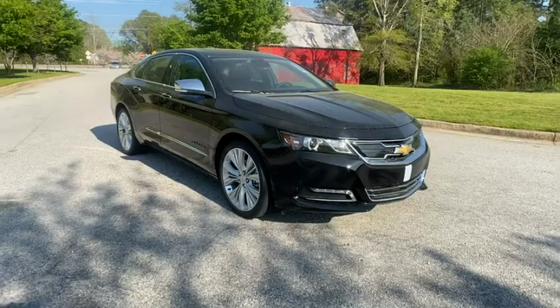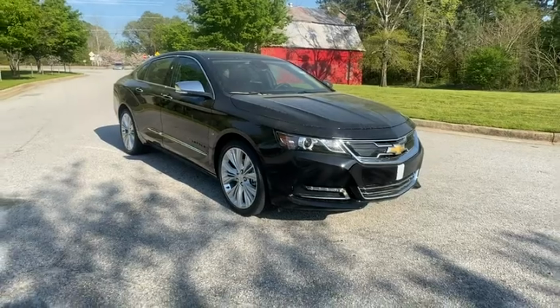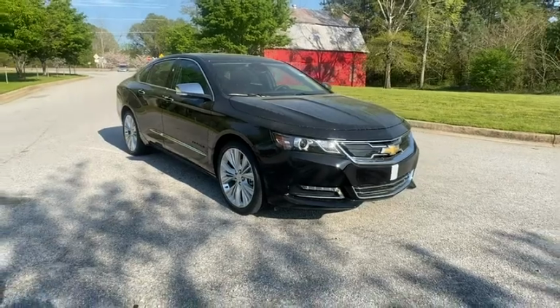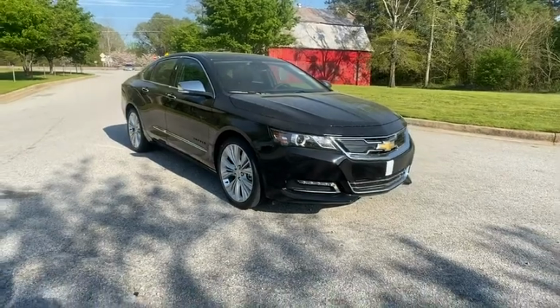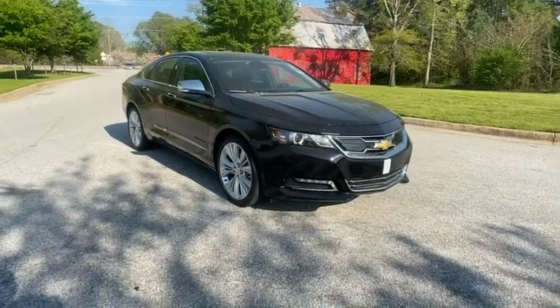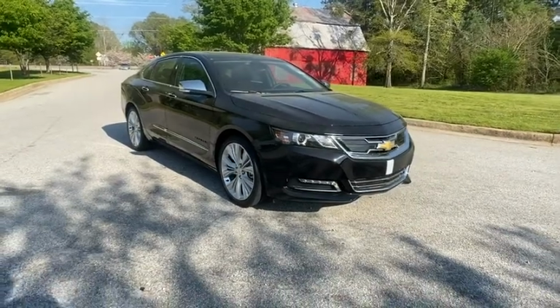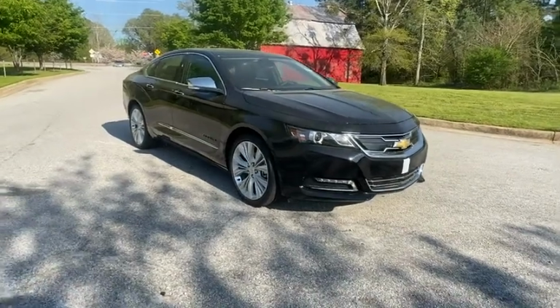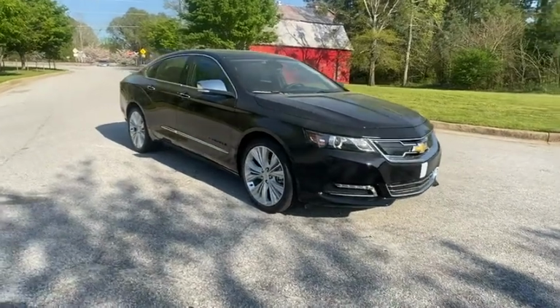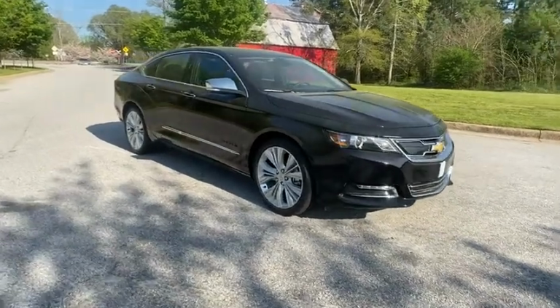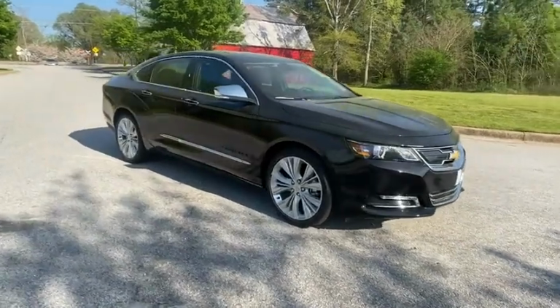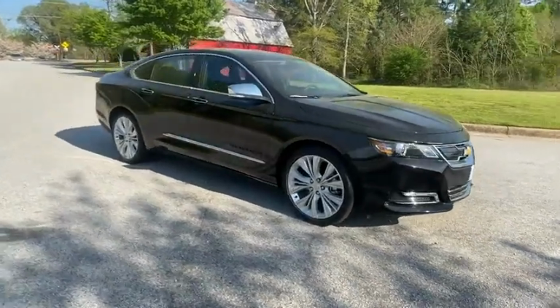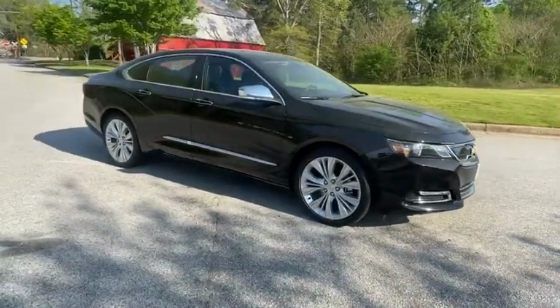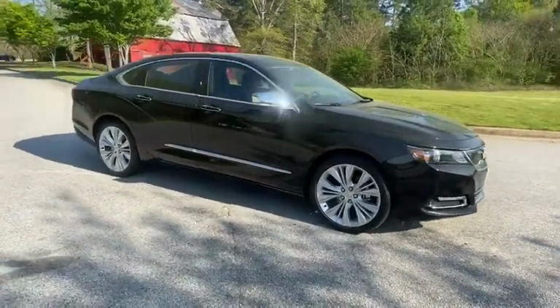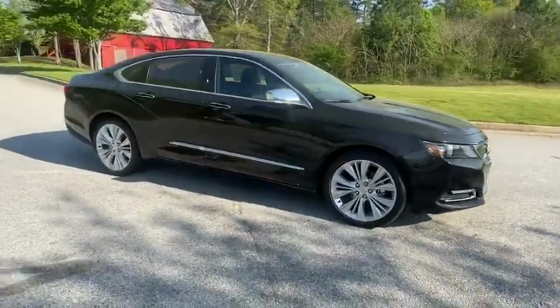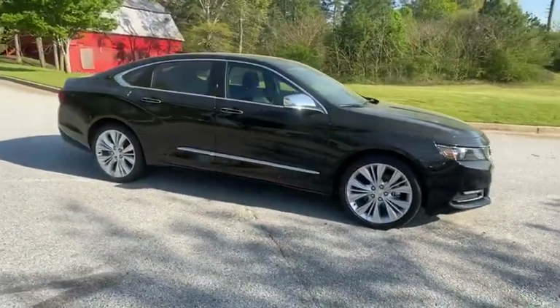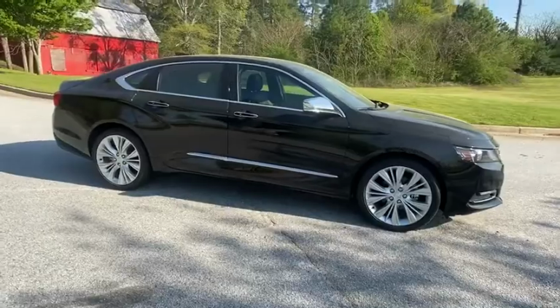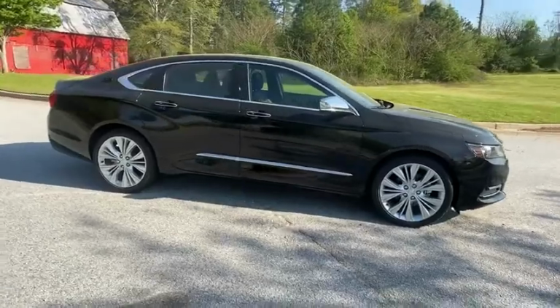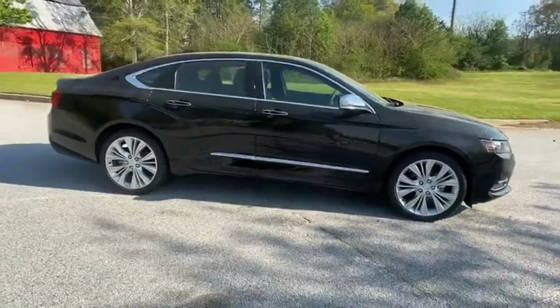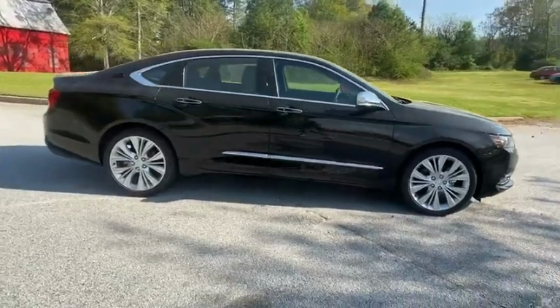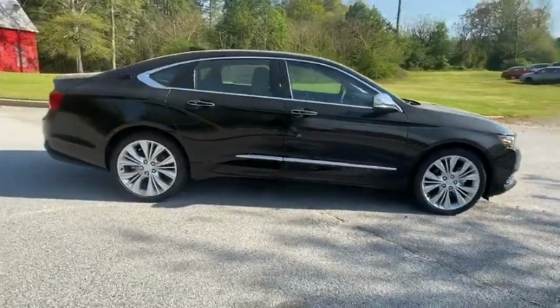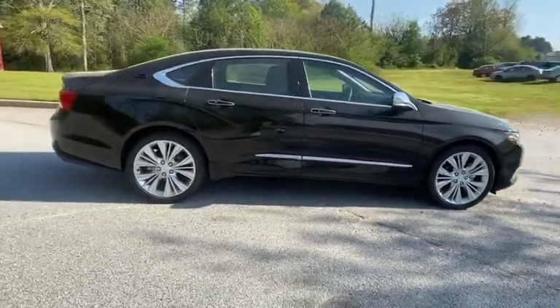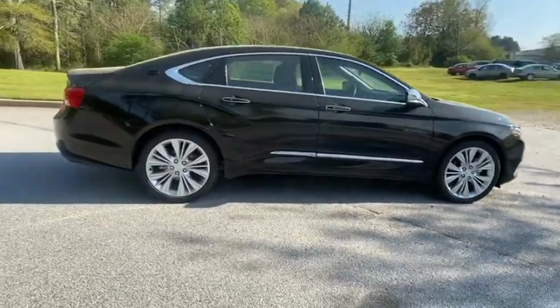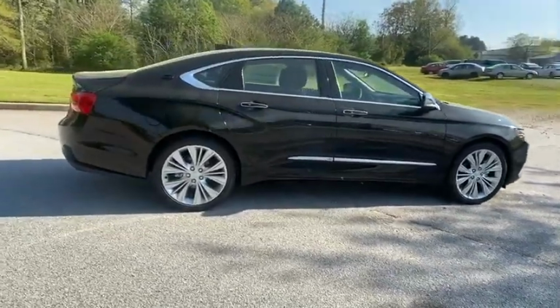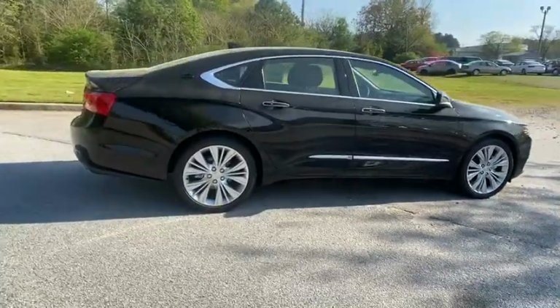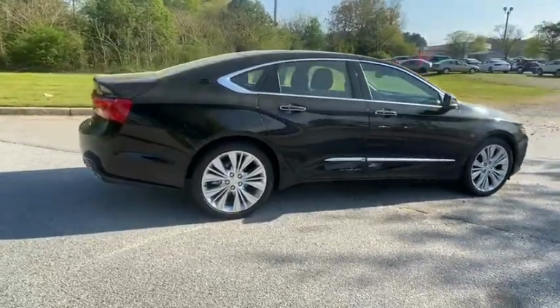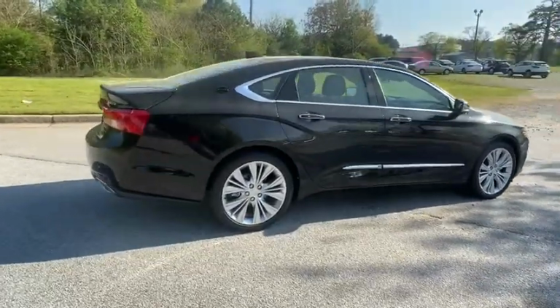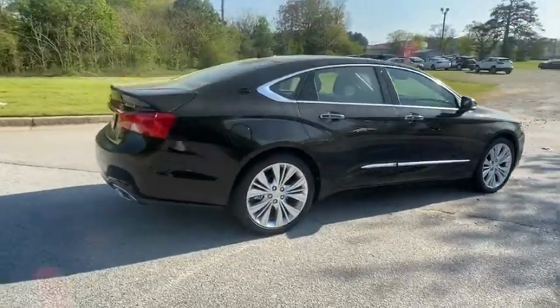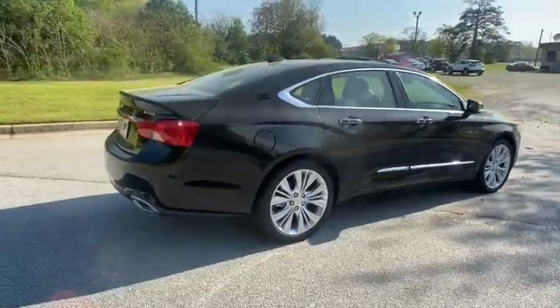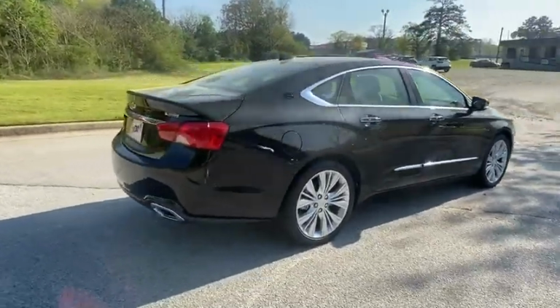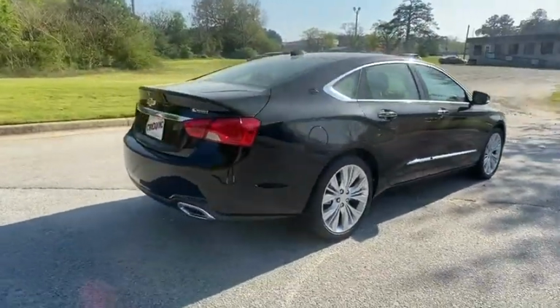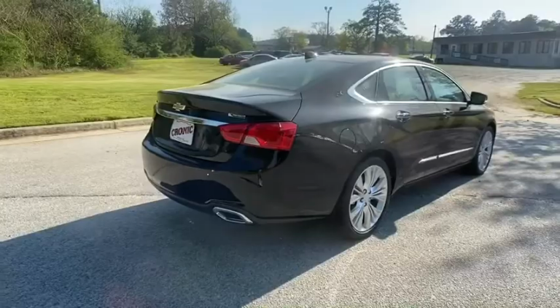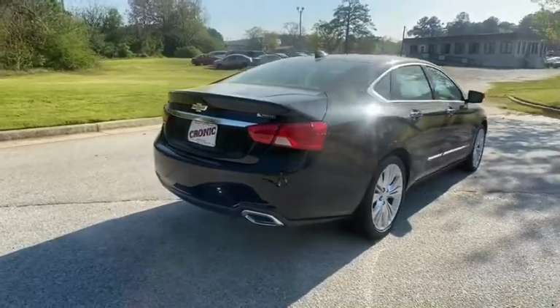We are pleased to show you the 2020 Chevrolet Impala. The Impala has been one of America's favorites for over 50 years. Enough said. Here are some of this vehicle's great options.